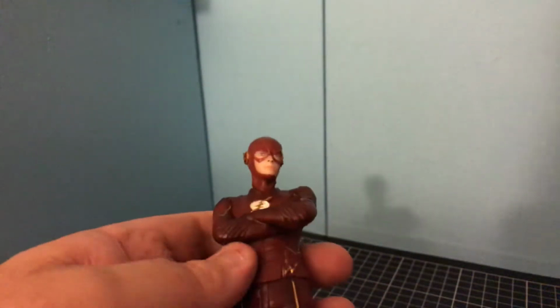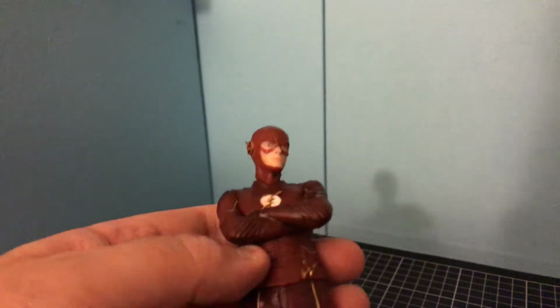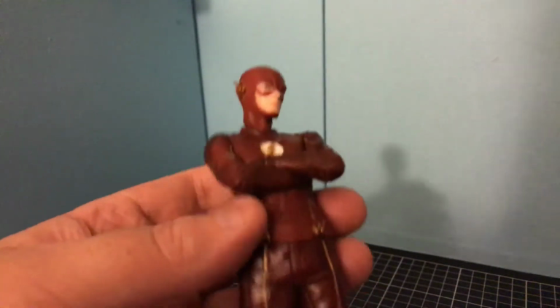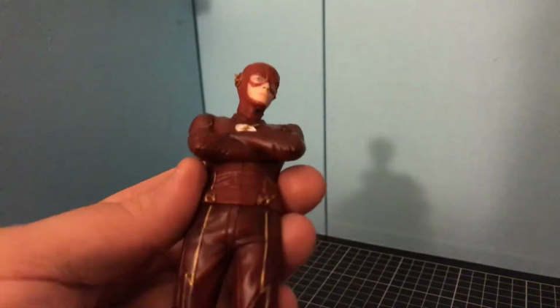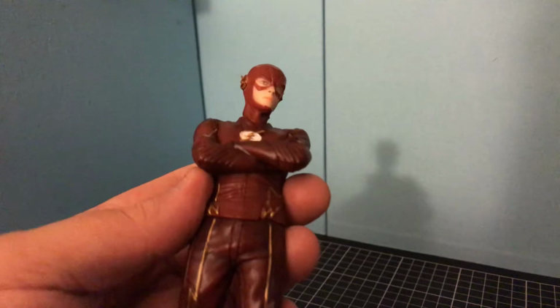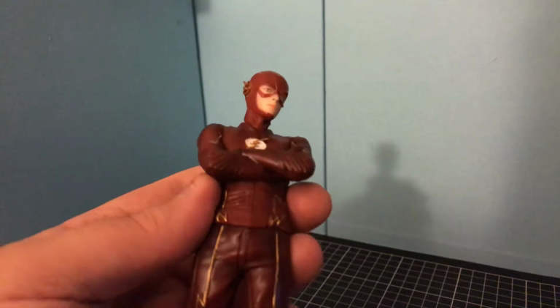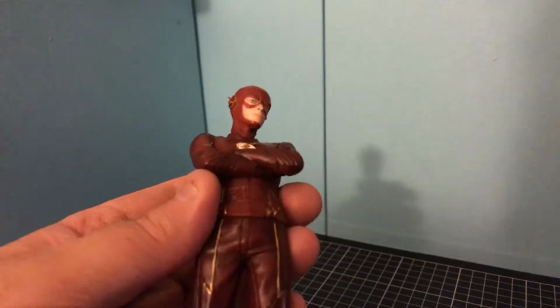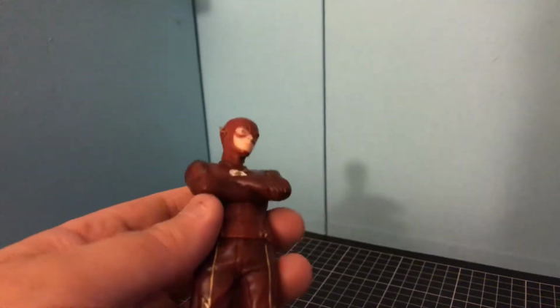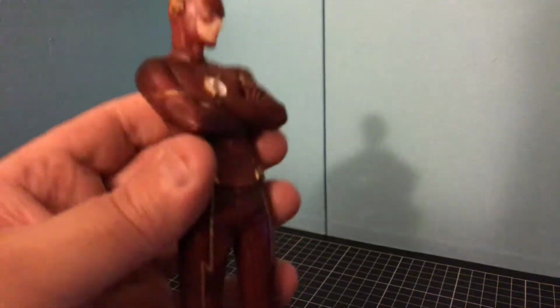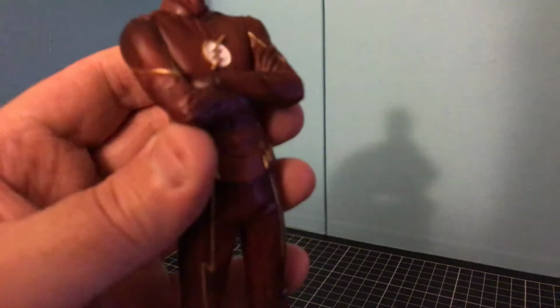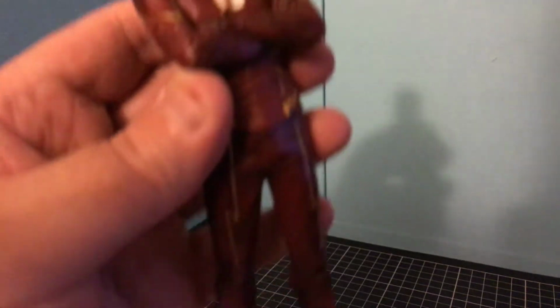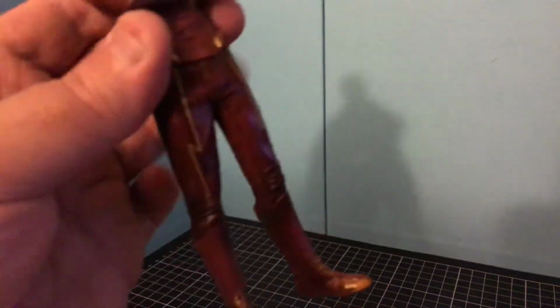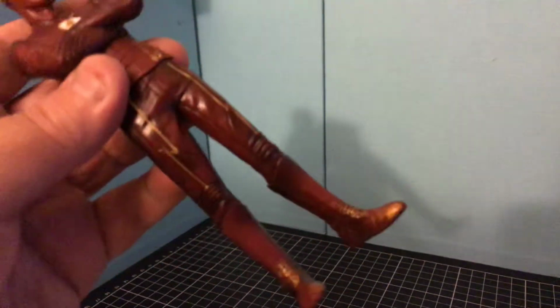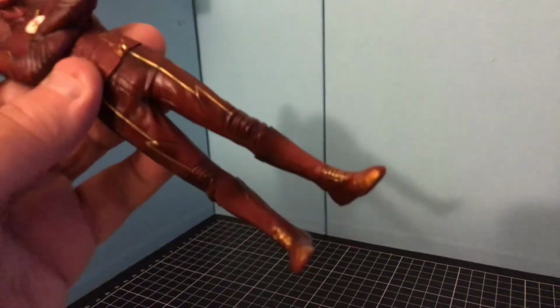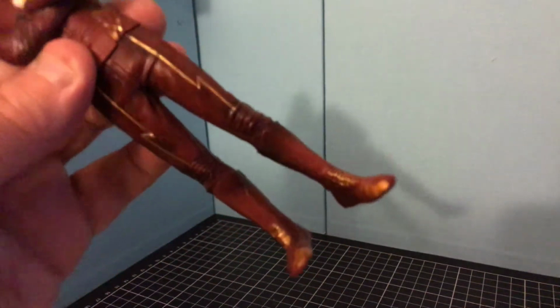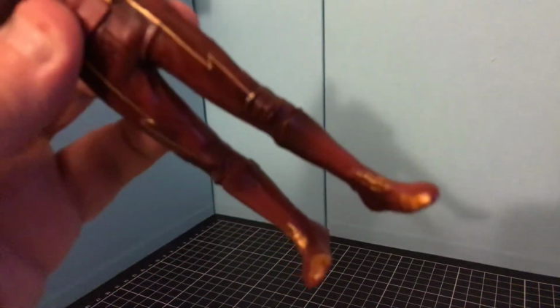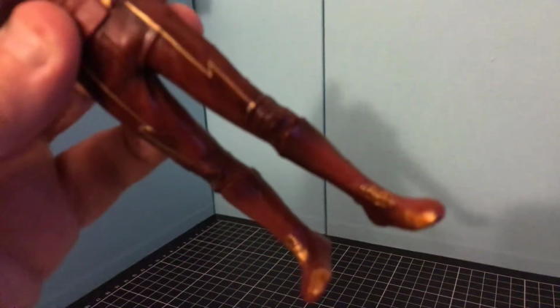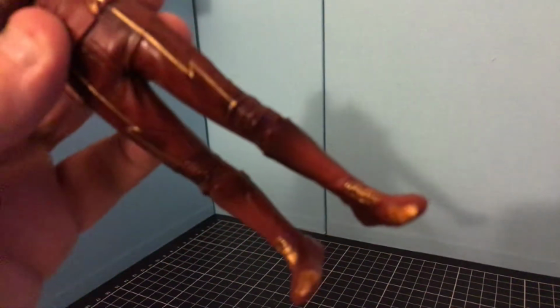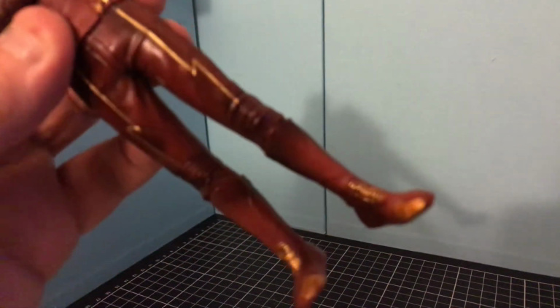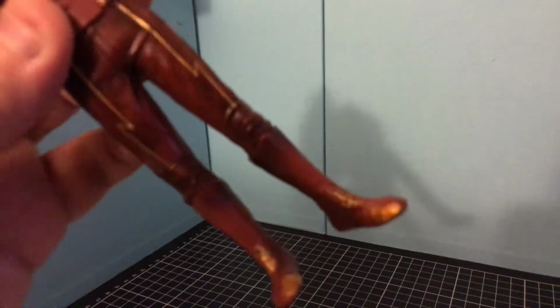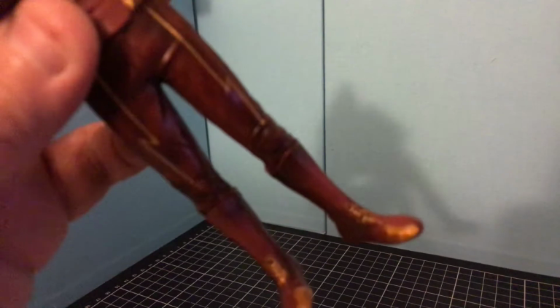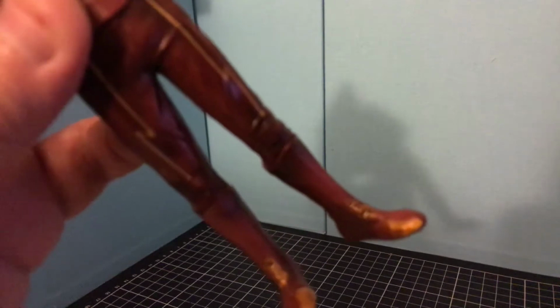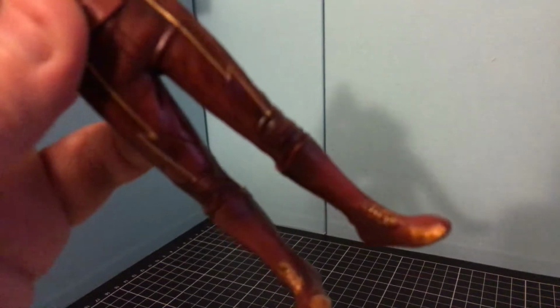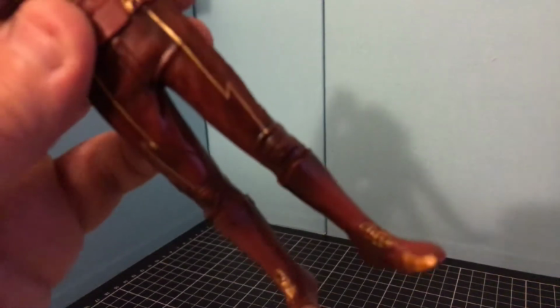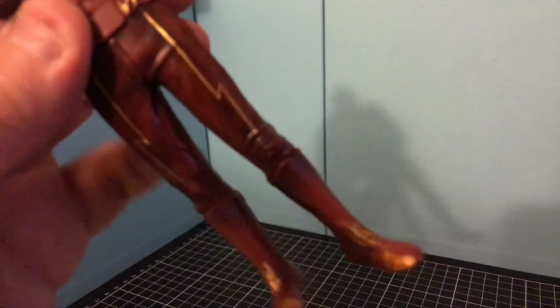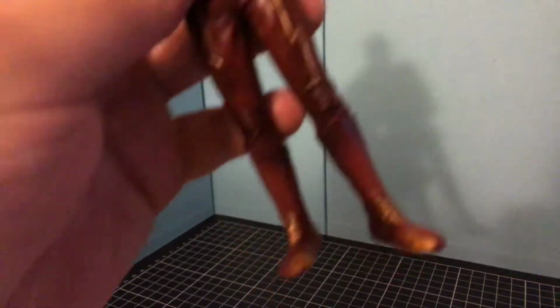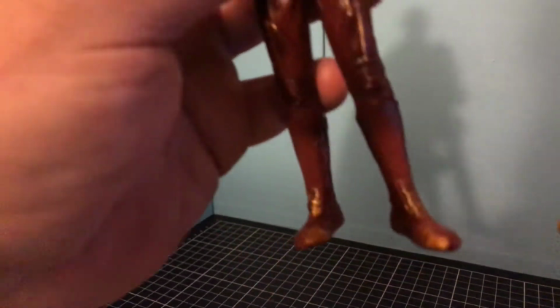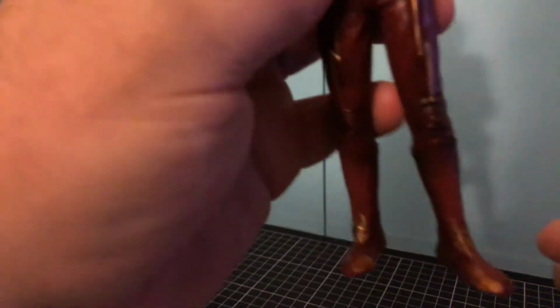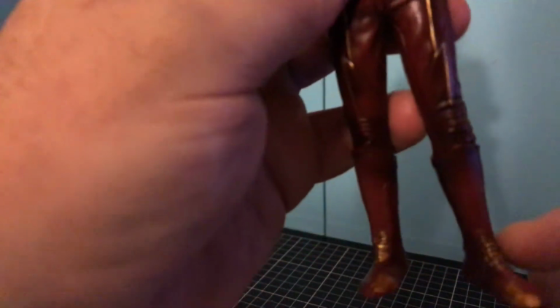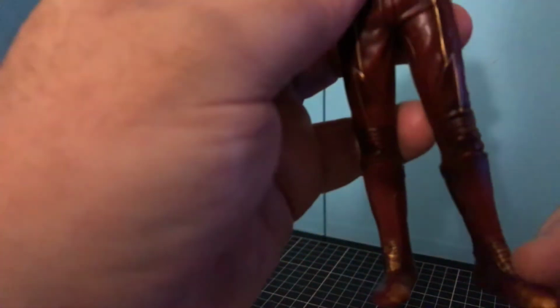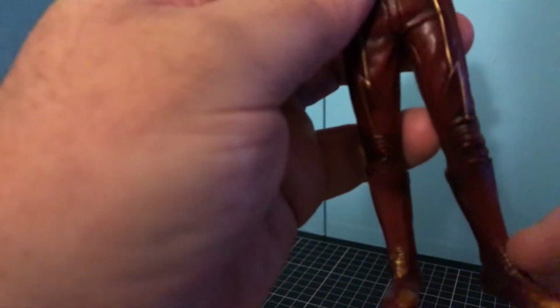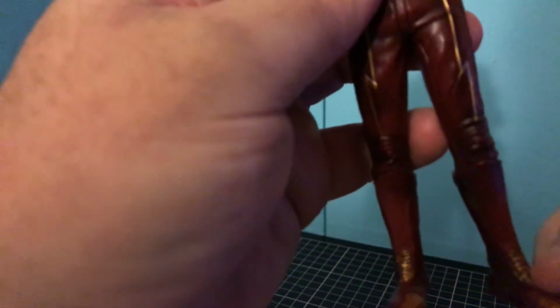Eyes, not too bad. All in all, it's not a bad figure. You've got the gold part on his shoes, and then you've got that there.